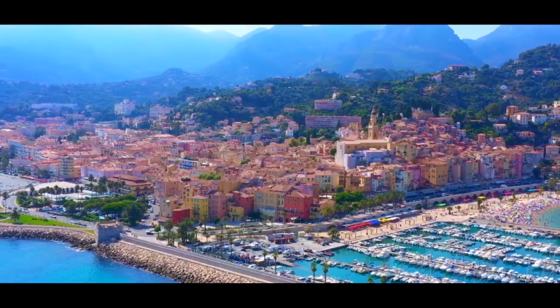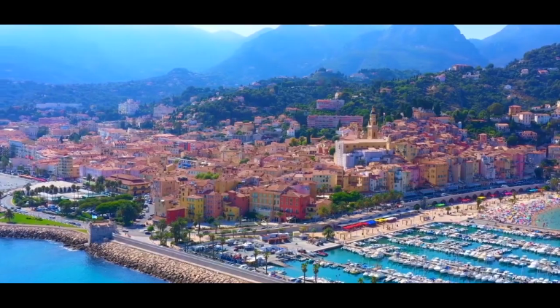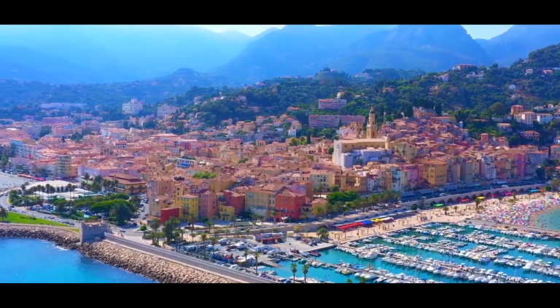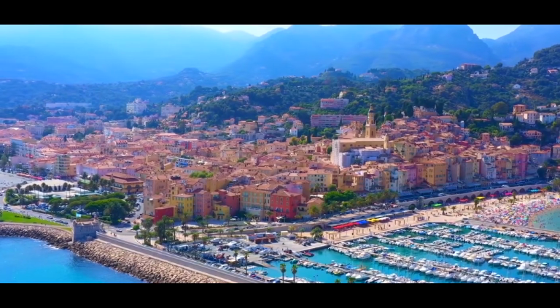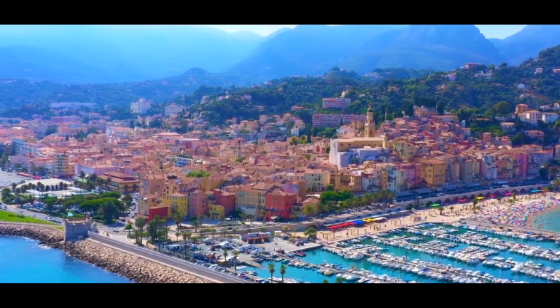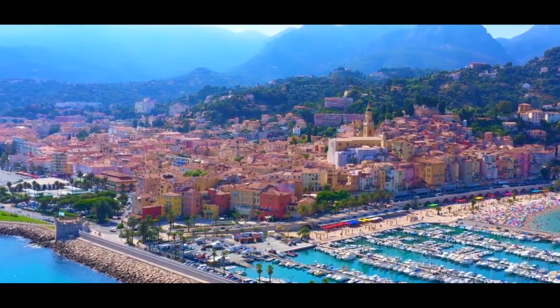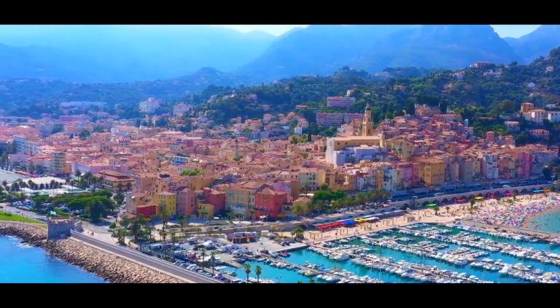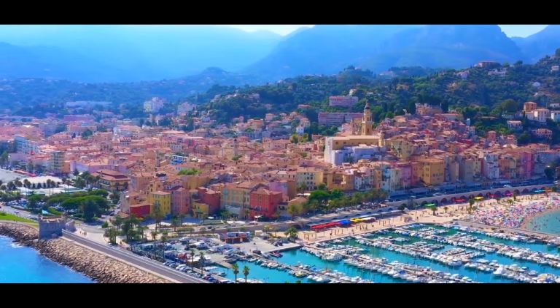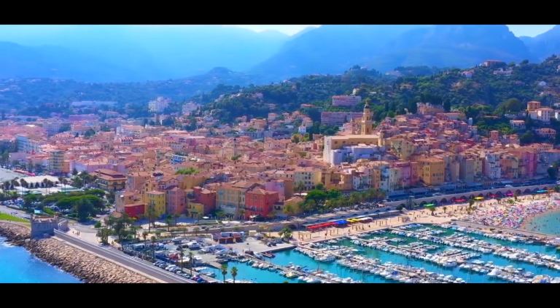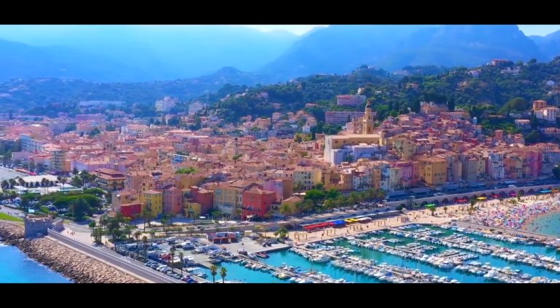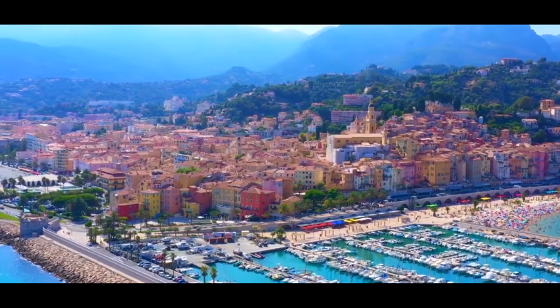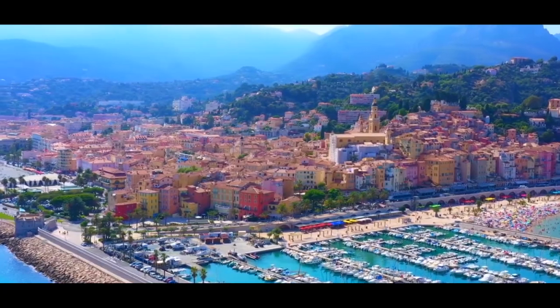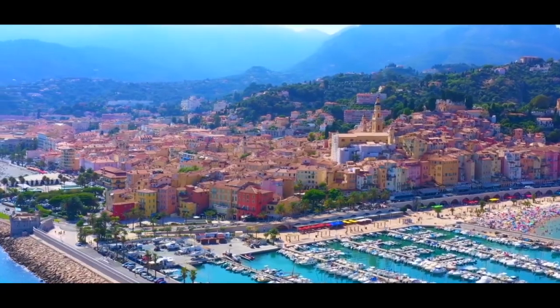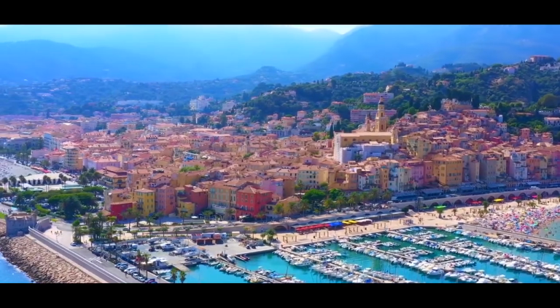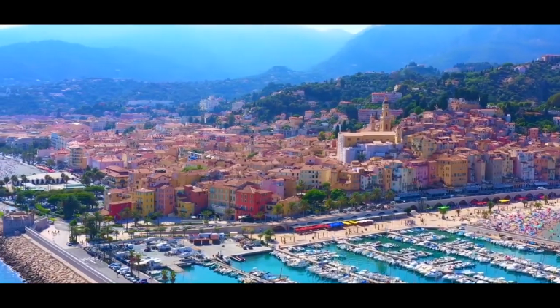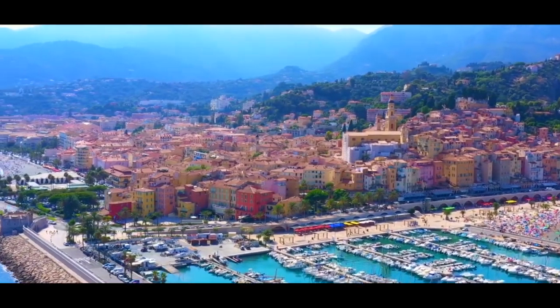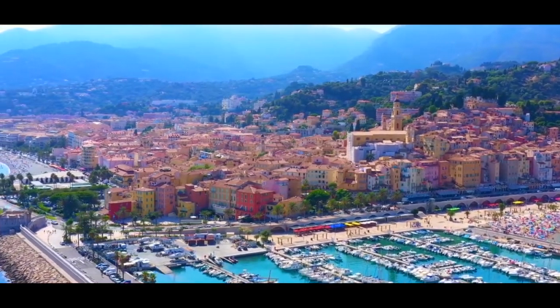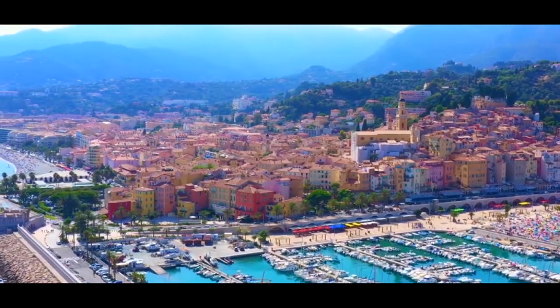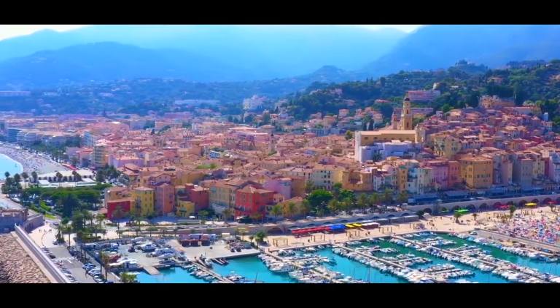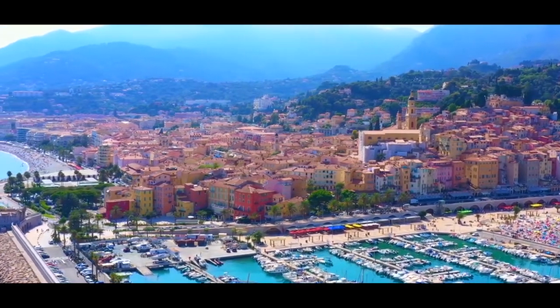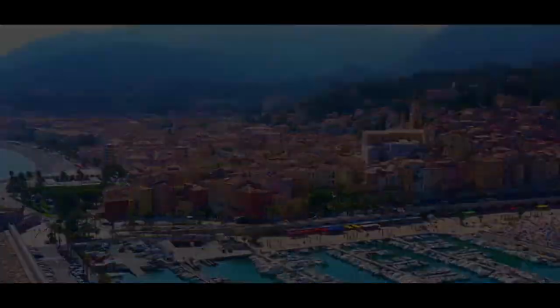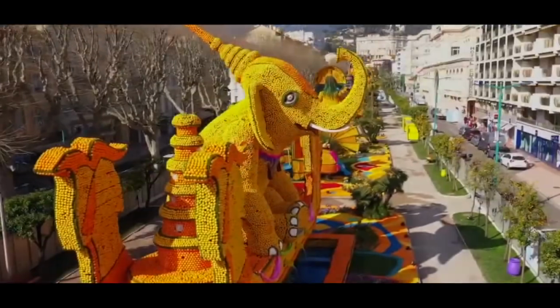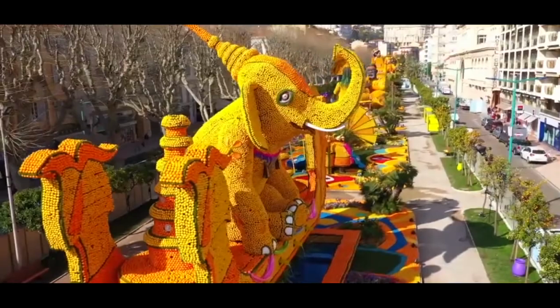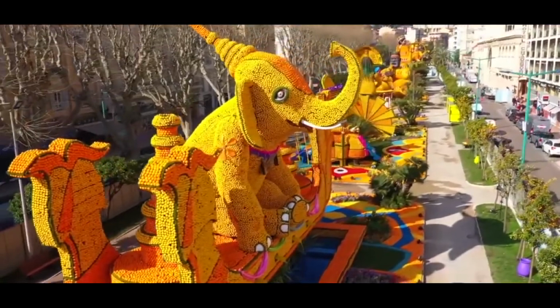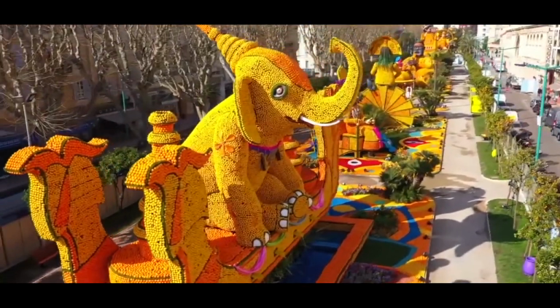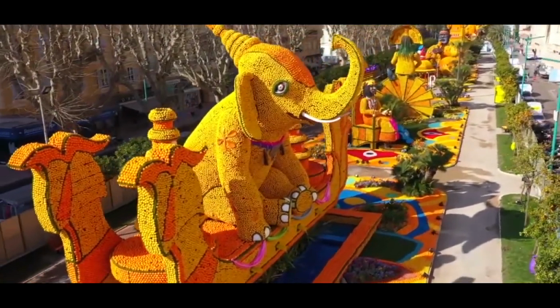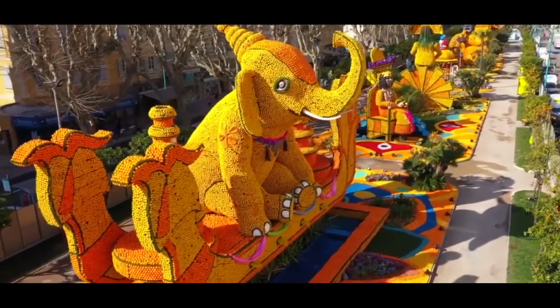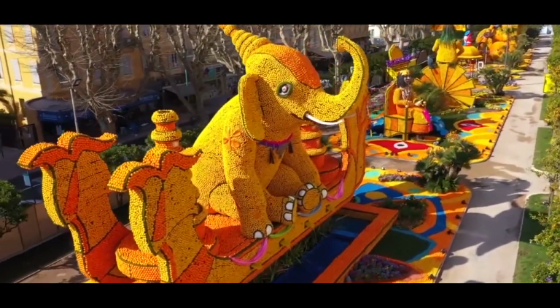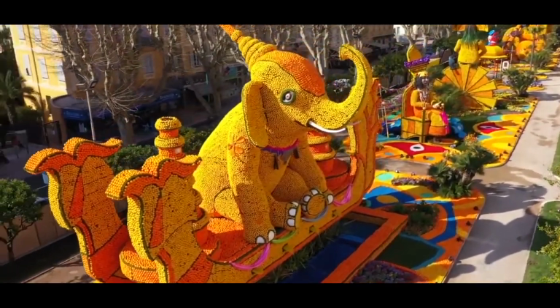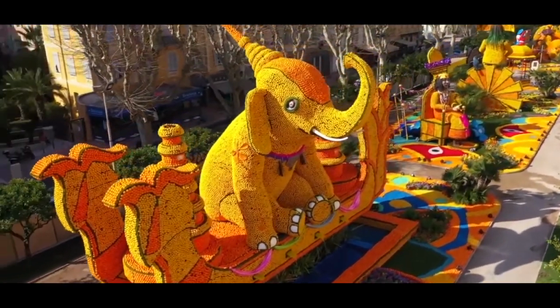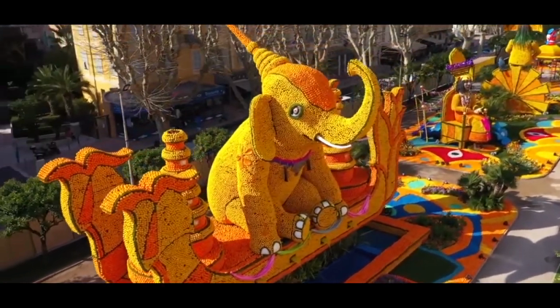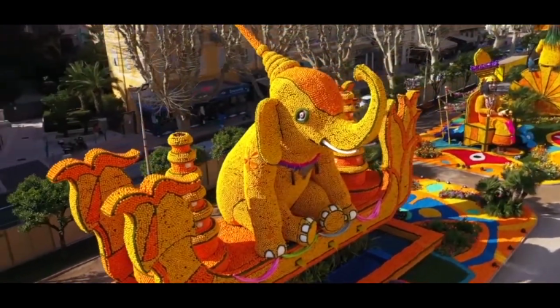In the beautiful and picturesque seaside resort town of Montand in the south of France, people make a lot more than just lemonade with their lemons. Believe it or not, they make art and have a lot of fun doing it.